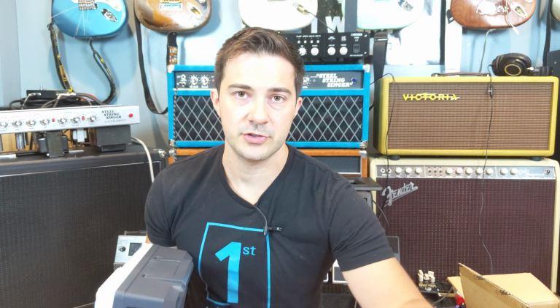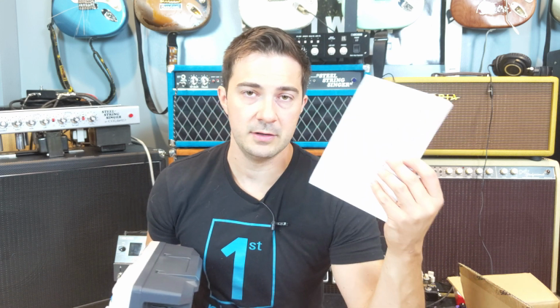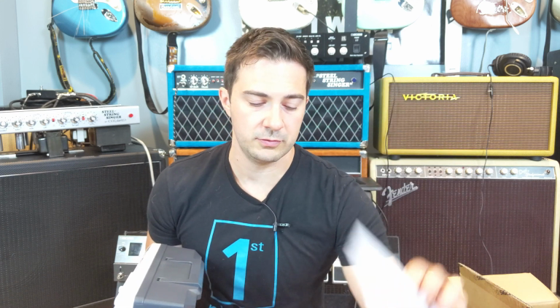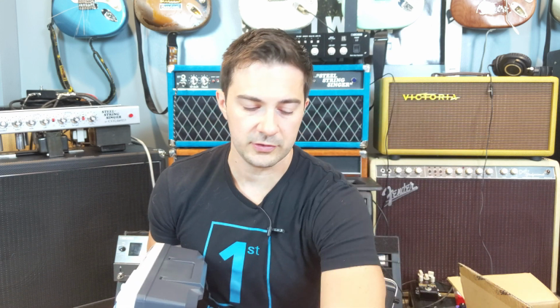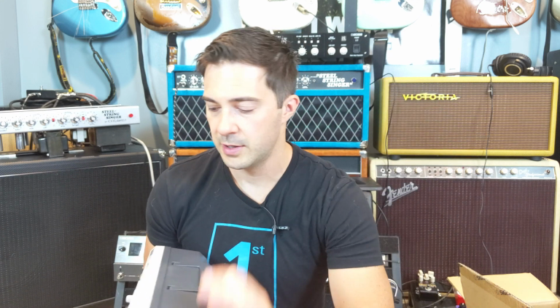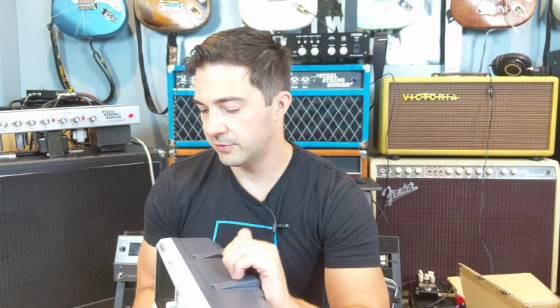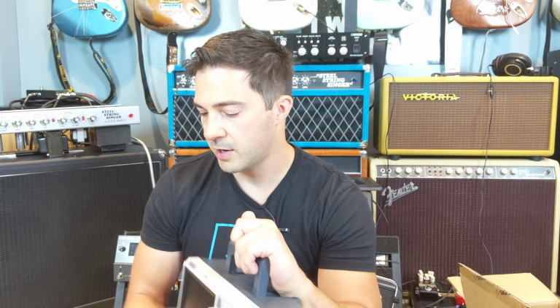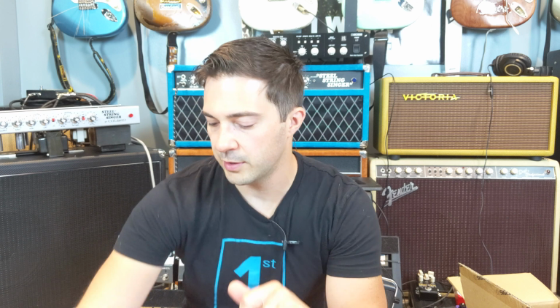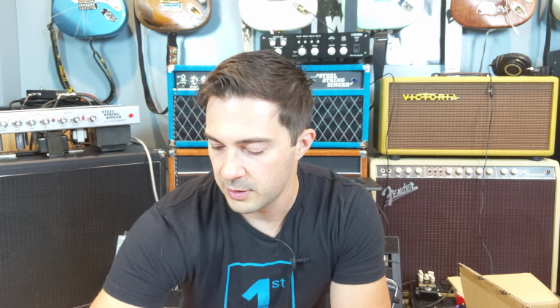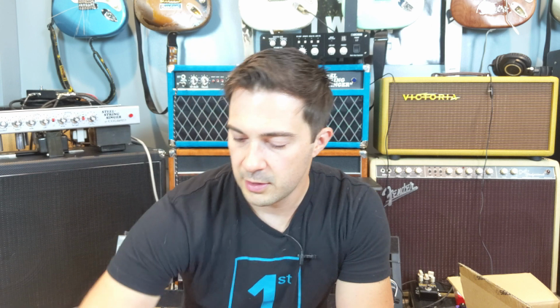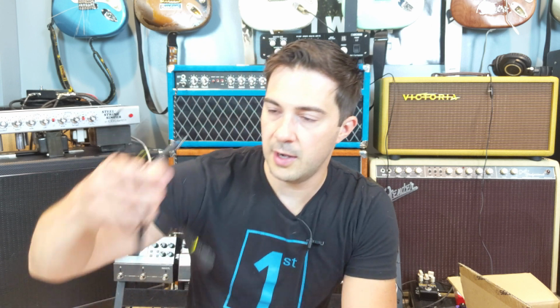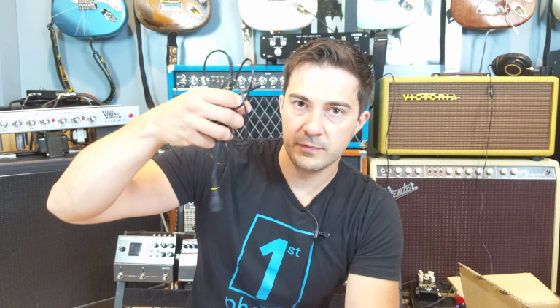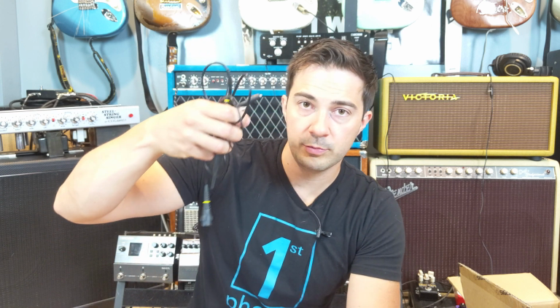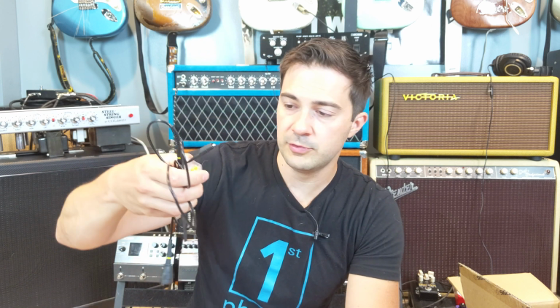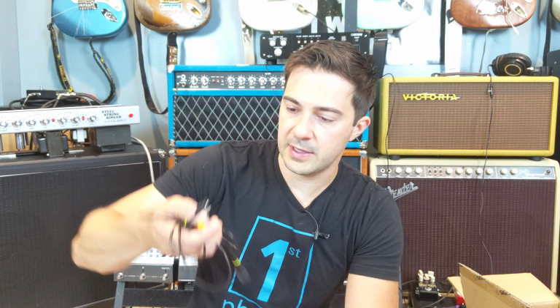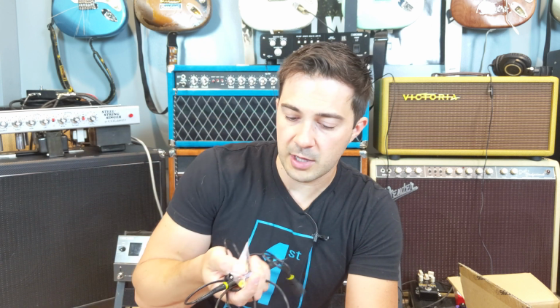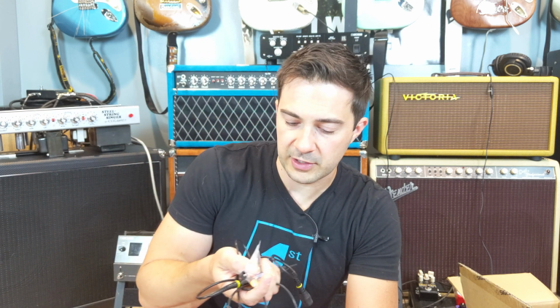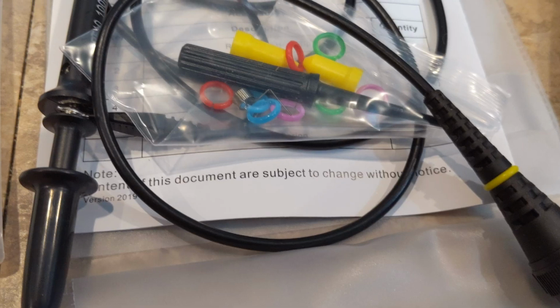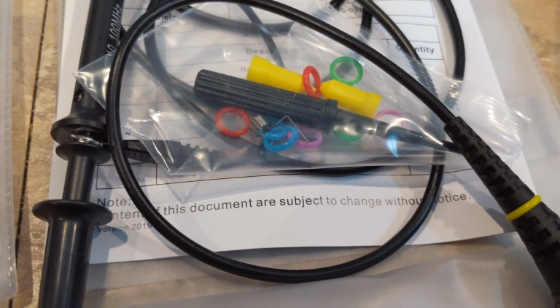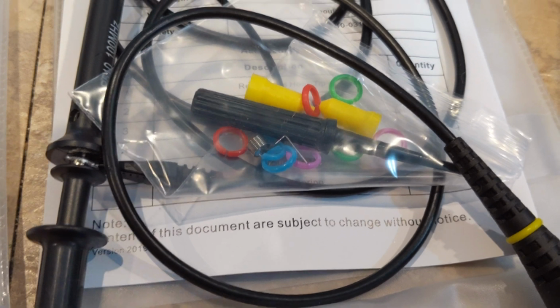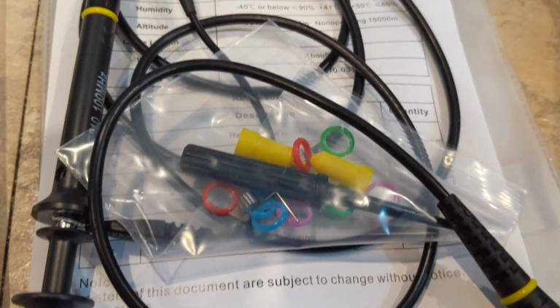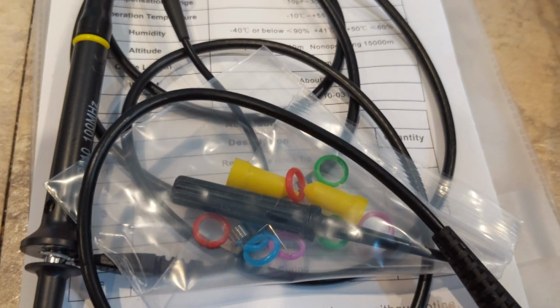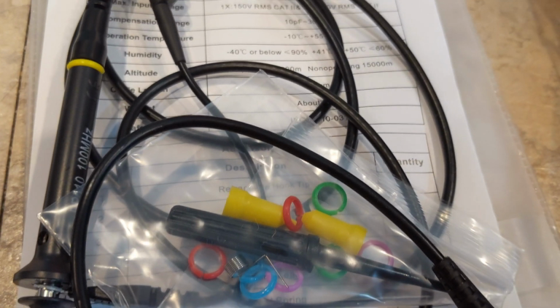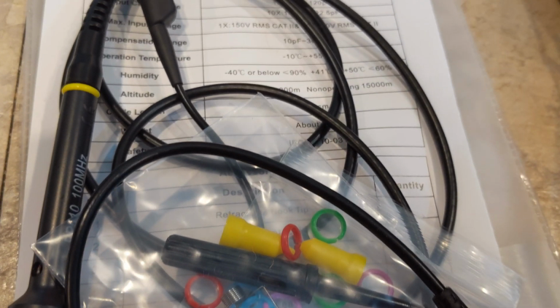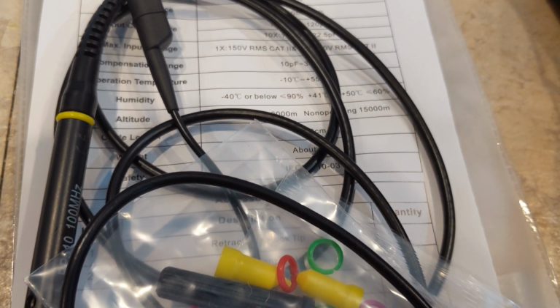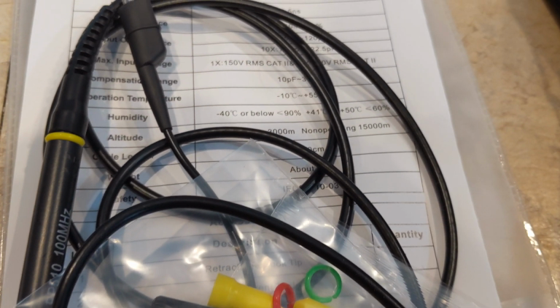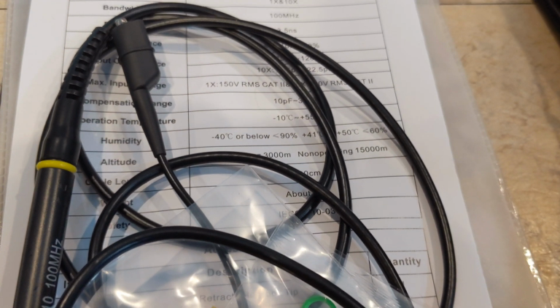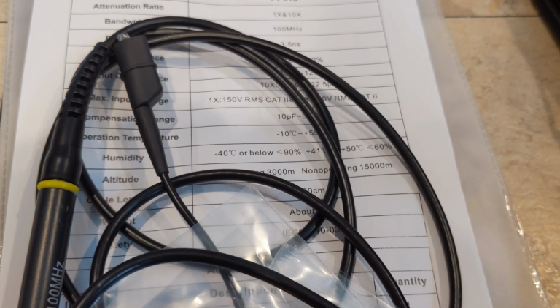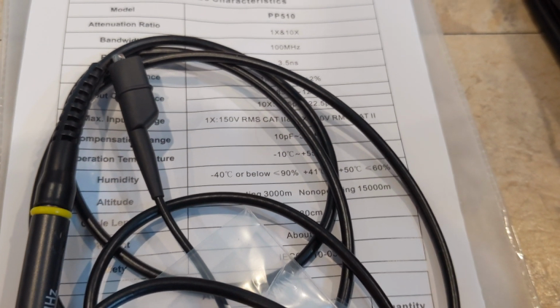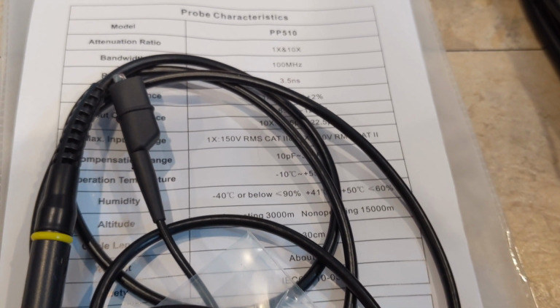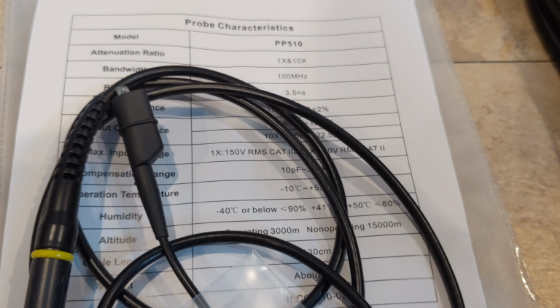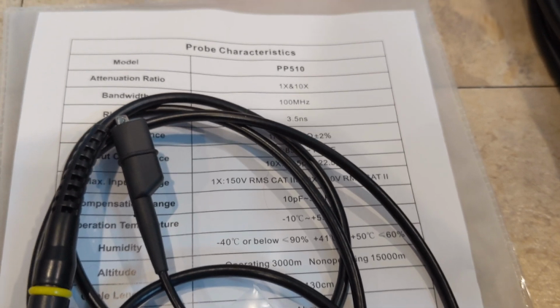Being brand new, I know it won't be tampered with, and it comes with a calibration certificate, which is awesome. It does come with four probes and some colored accessories so you know which probe is which.